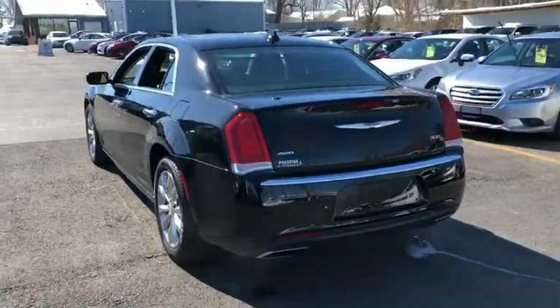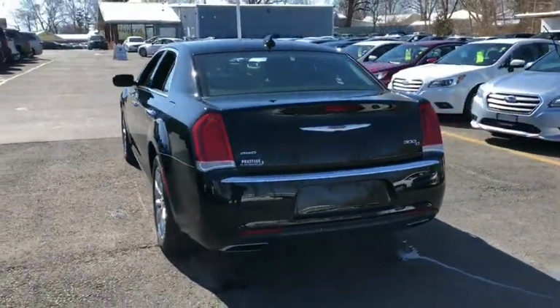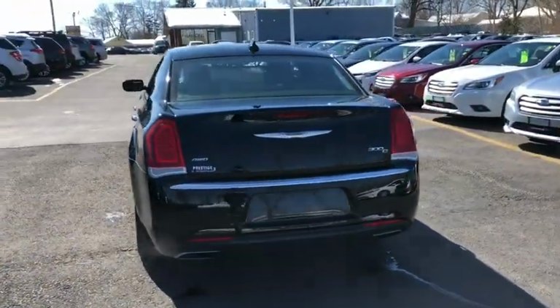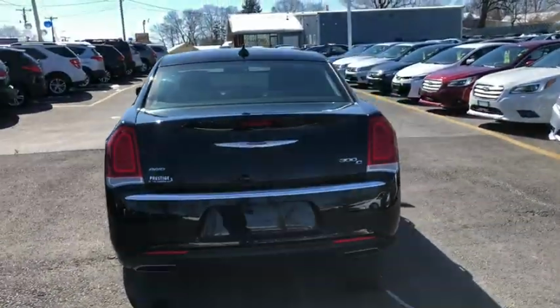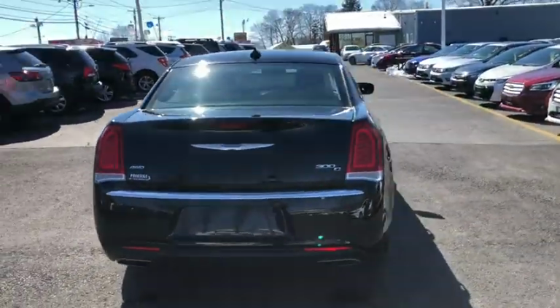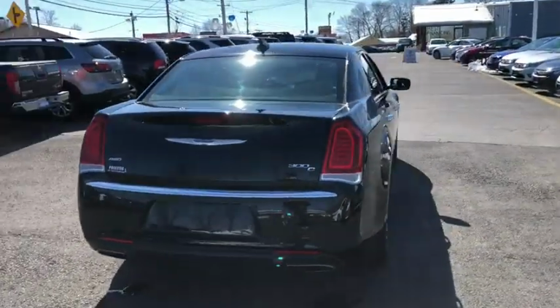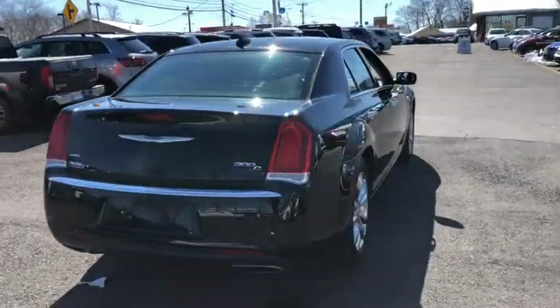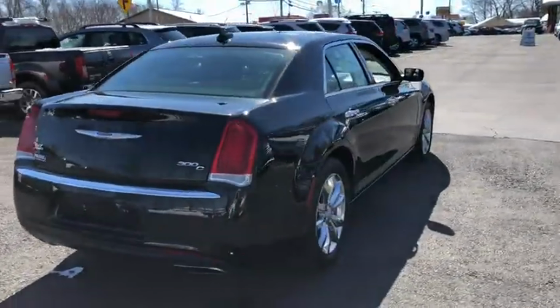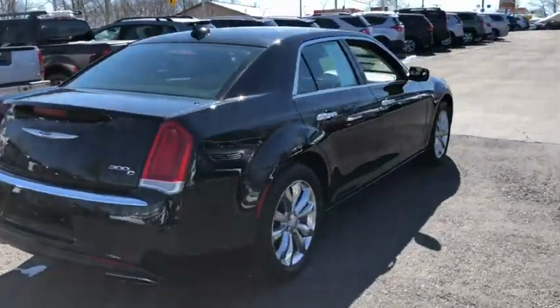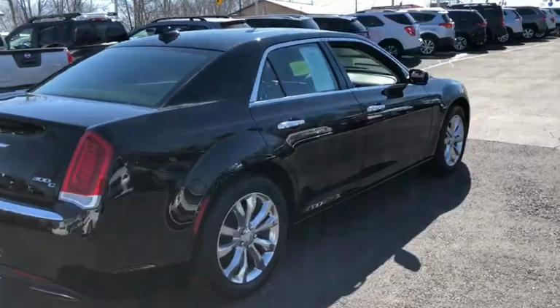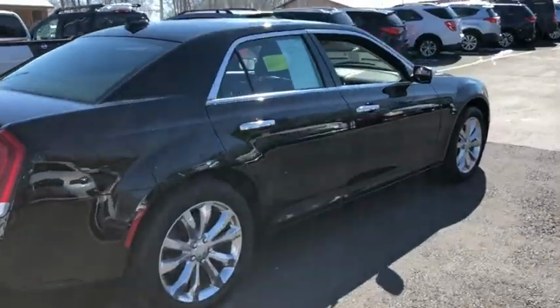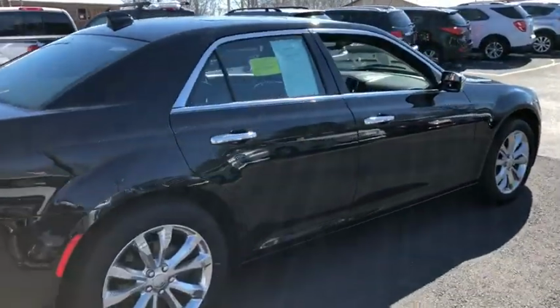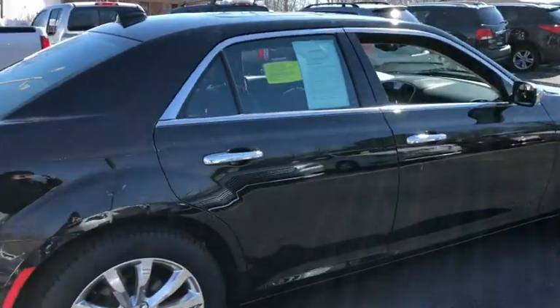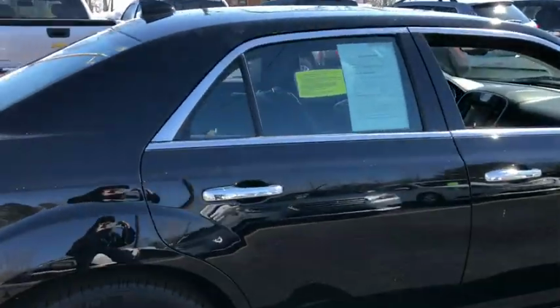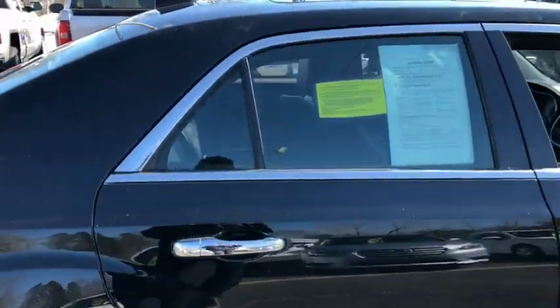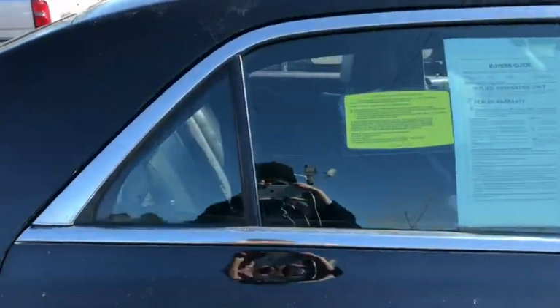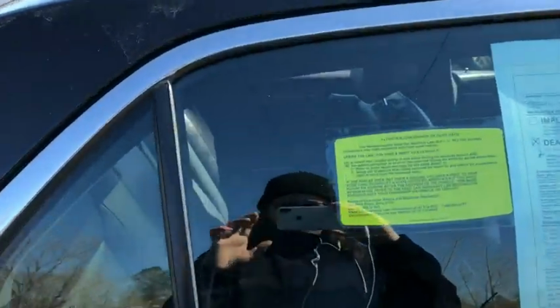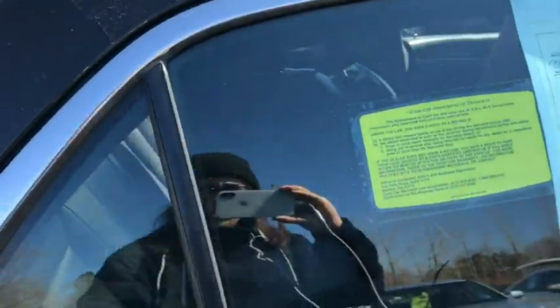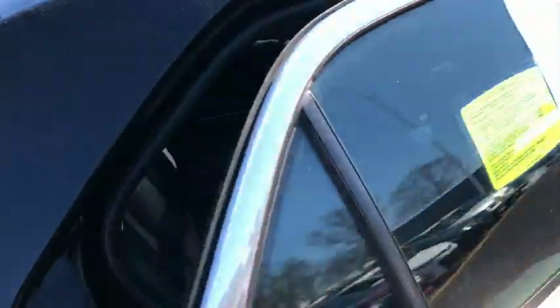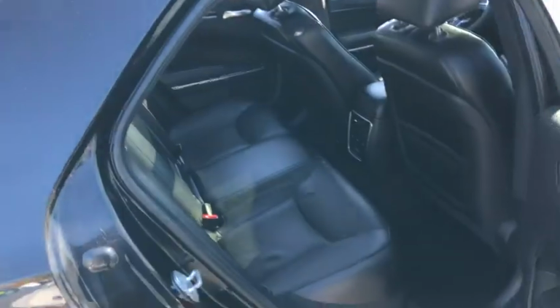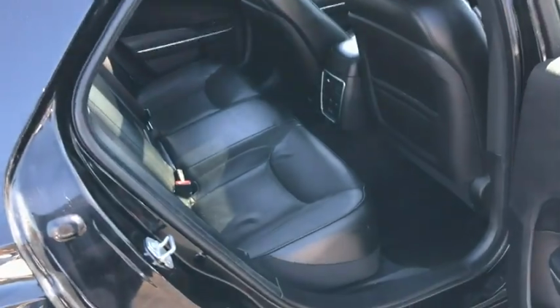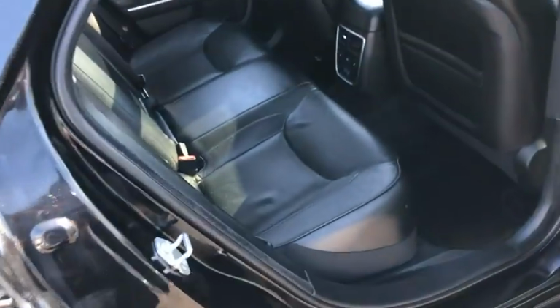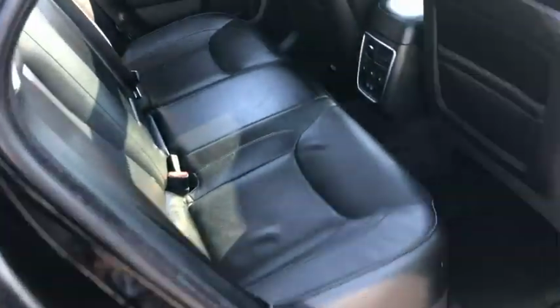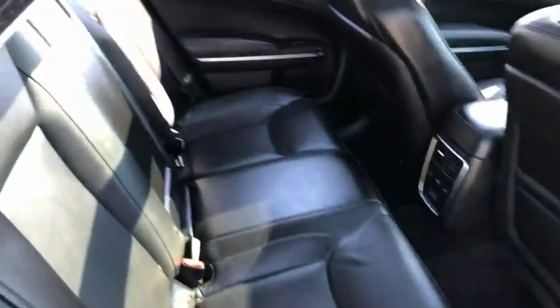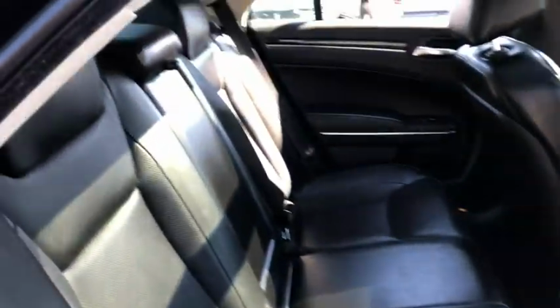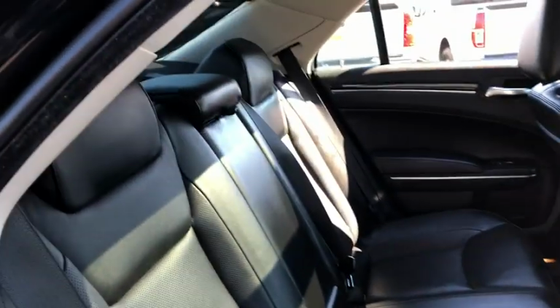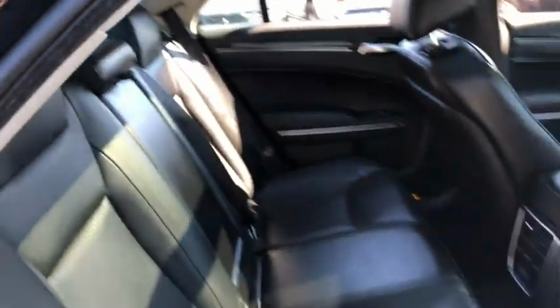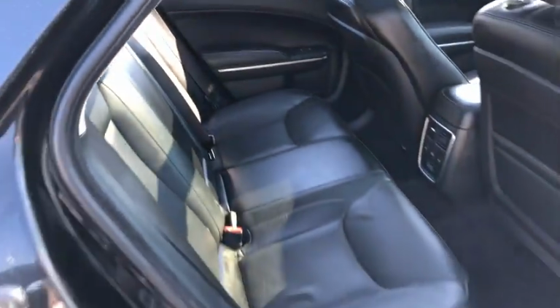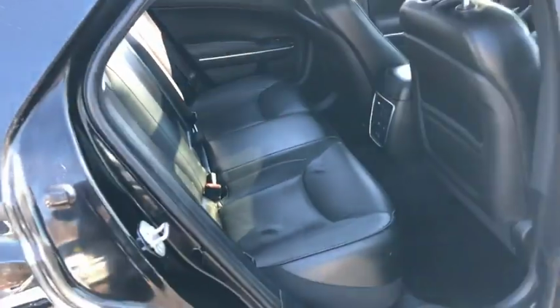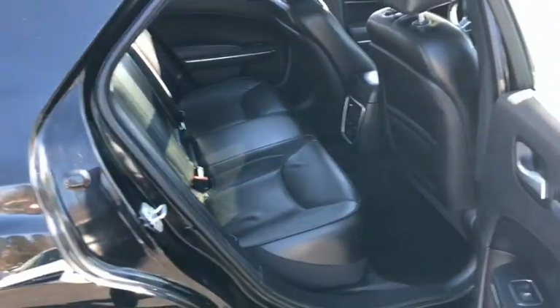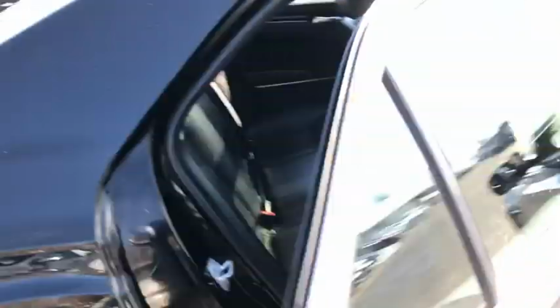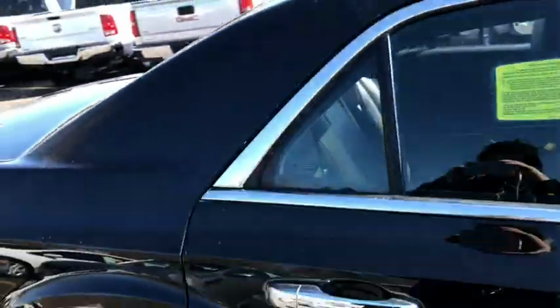Heated driver's seat, airbags, leather seats, tachometer, heated passenger seat, head-up display, driver memory seats, power-heated outside mirrors. This vehicle qualifies for Carfax buyback guarantee. Come see the car for yourself.